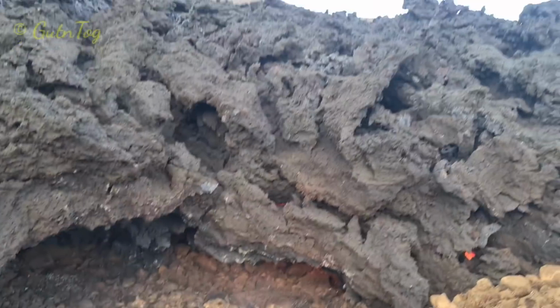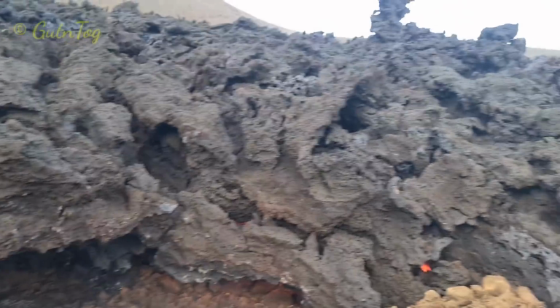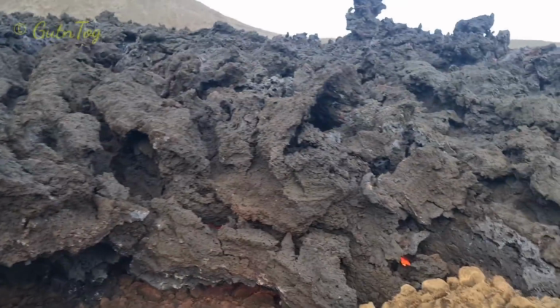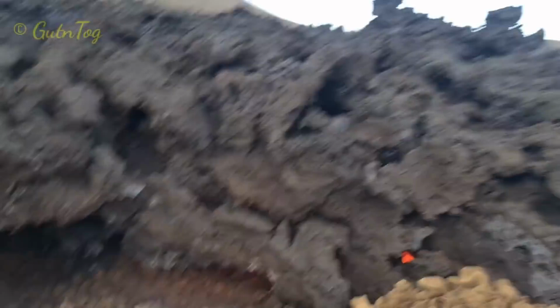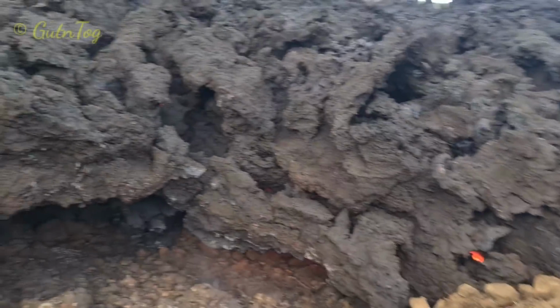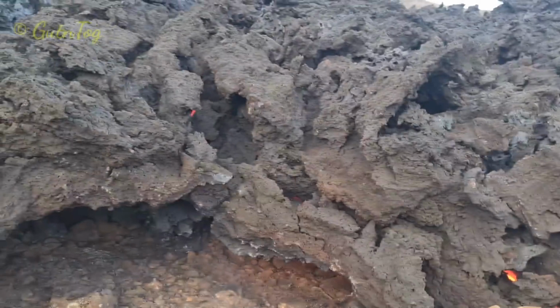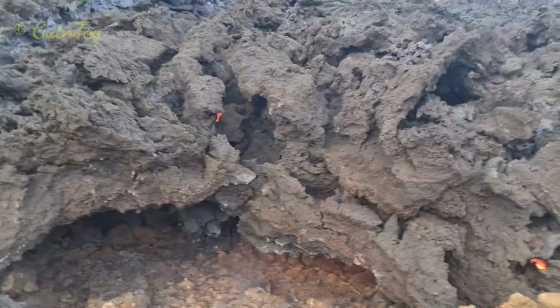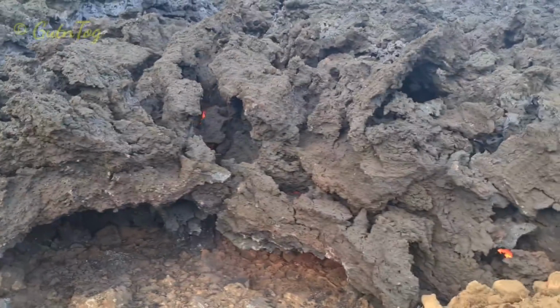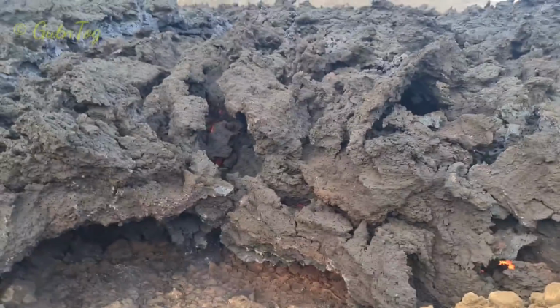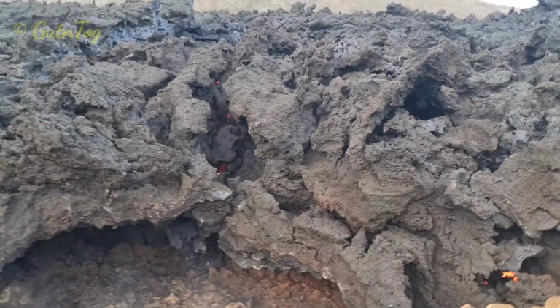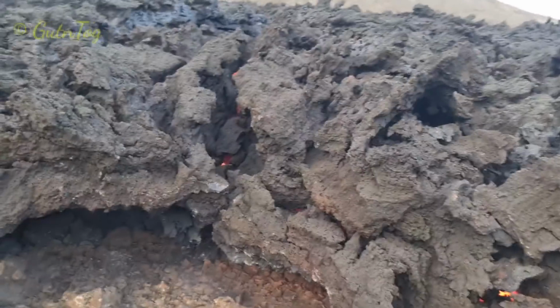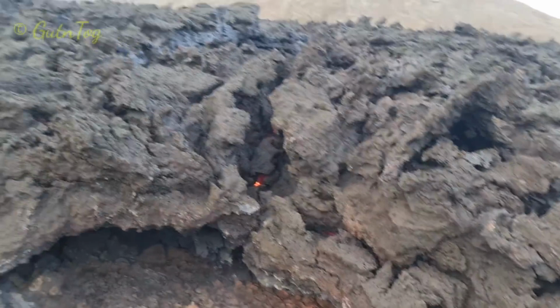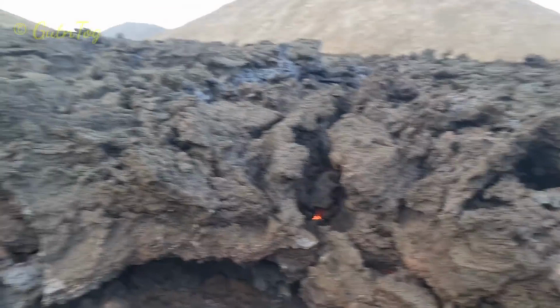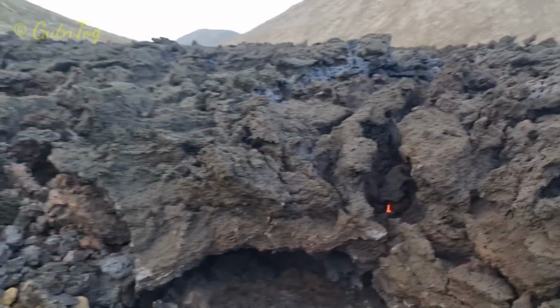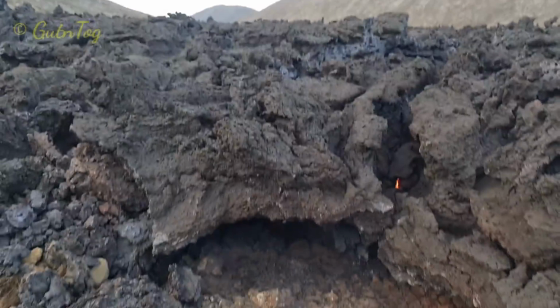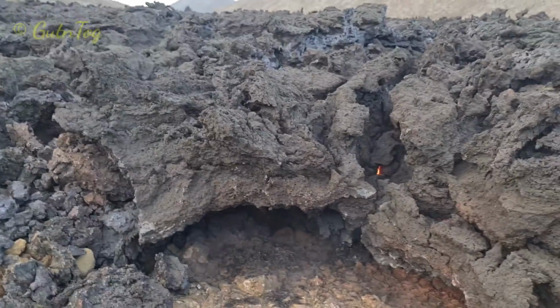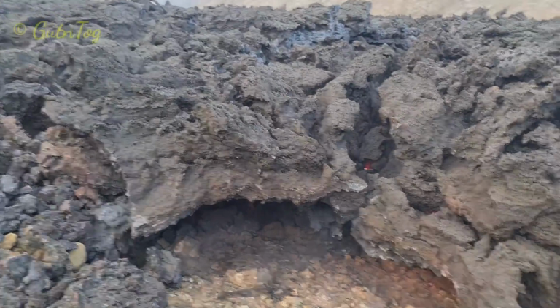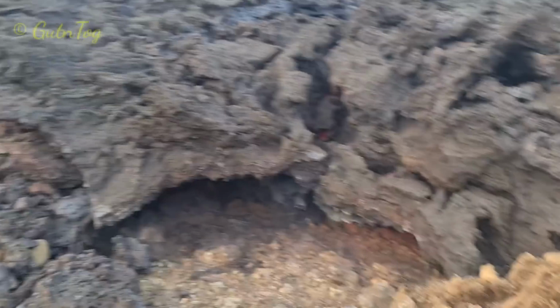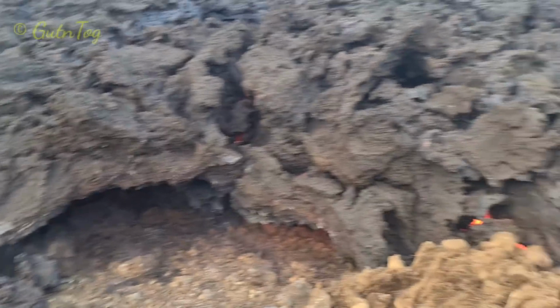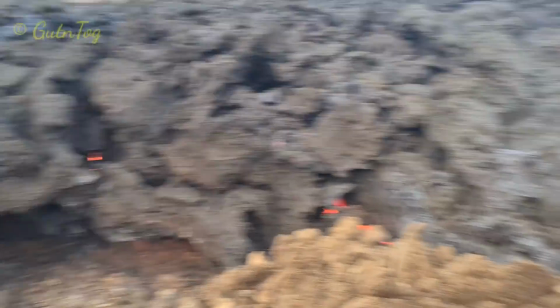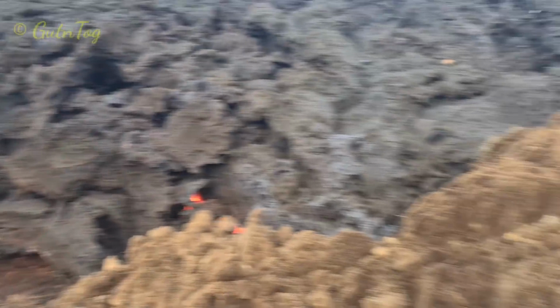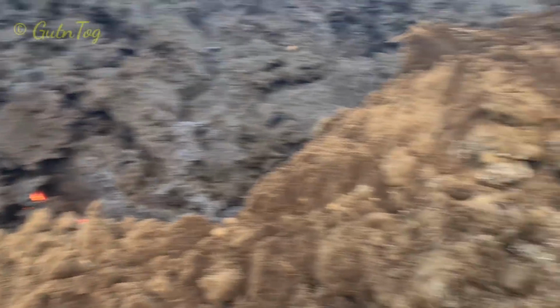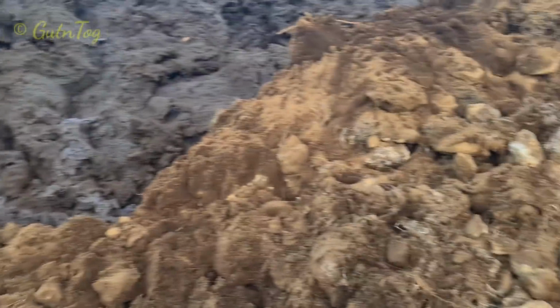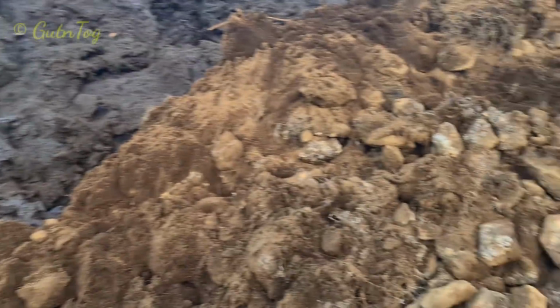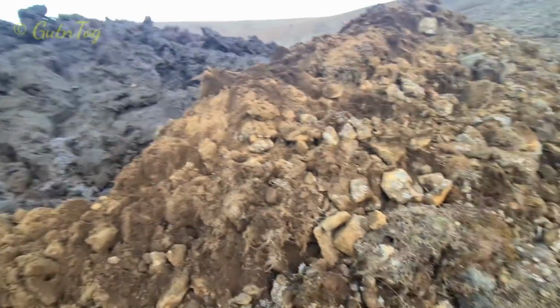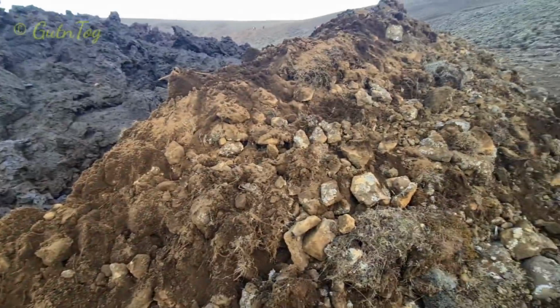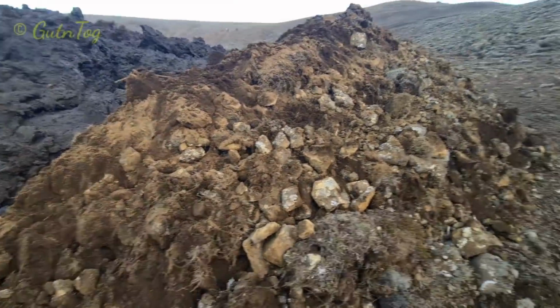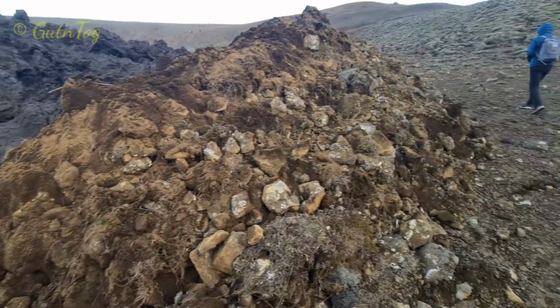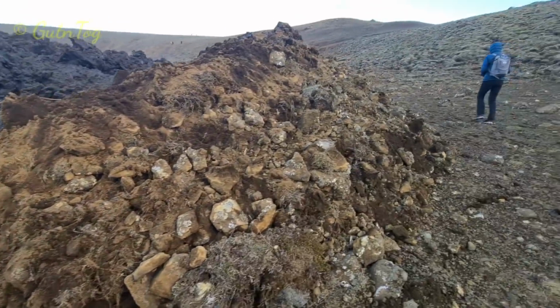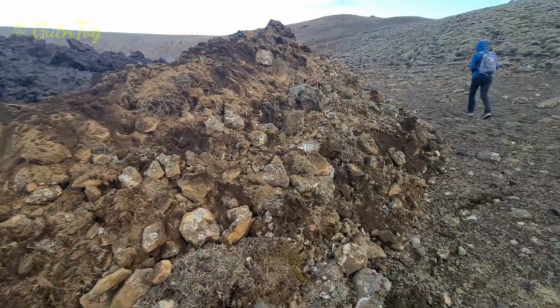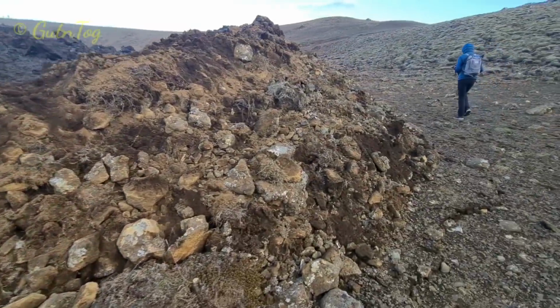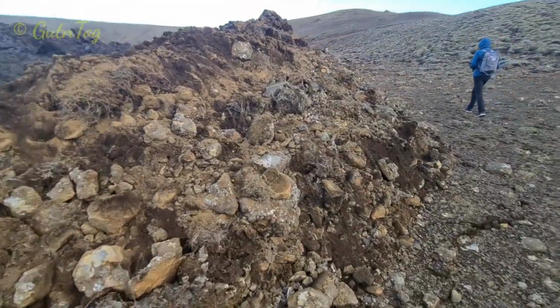You saw lava caves, real lava caves. Here you see some bulldozing work.